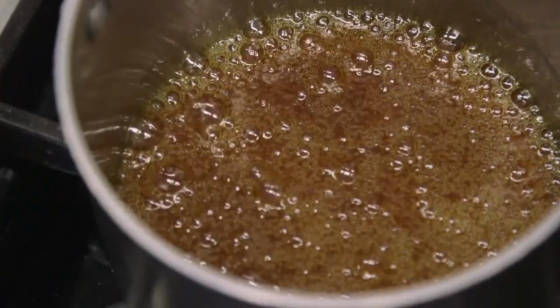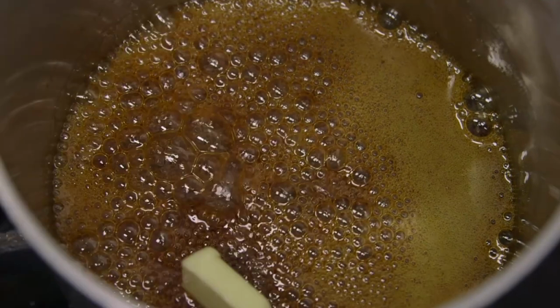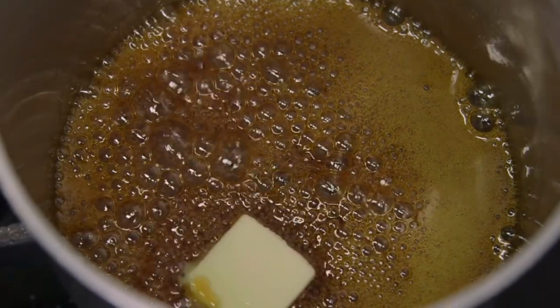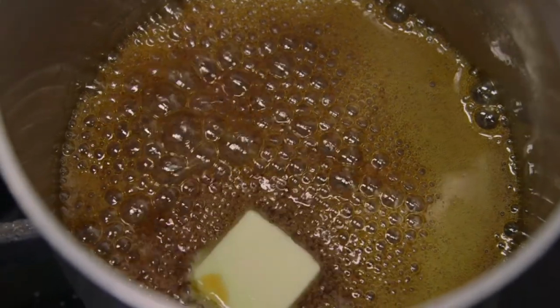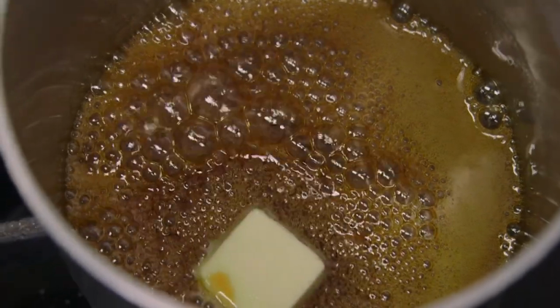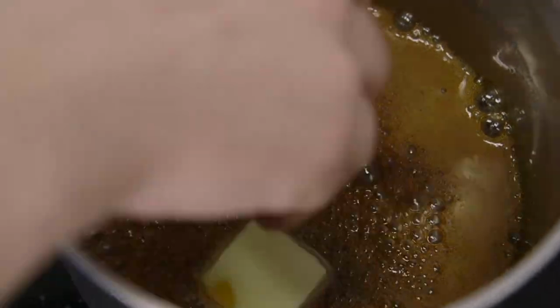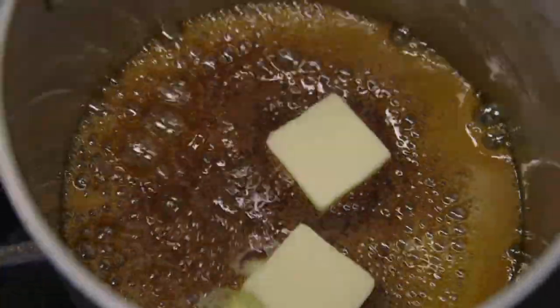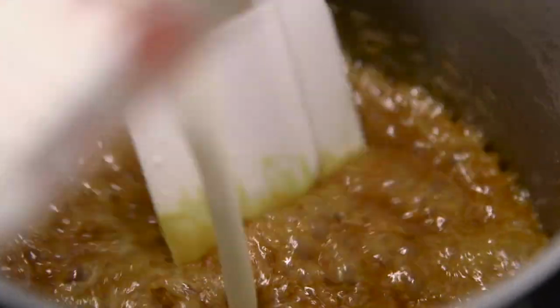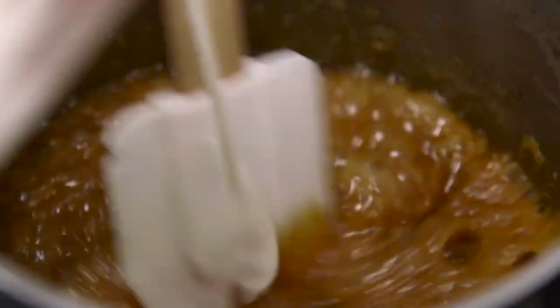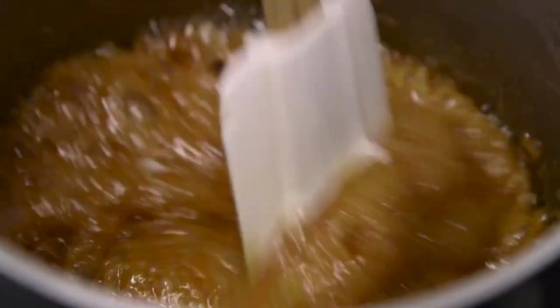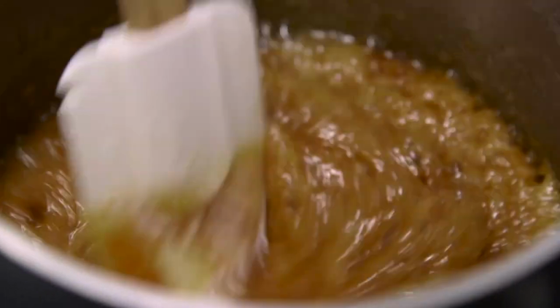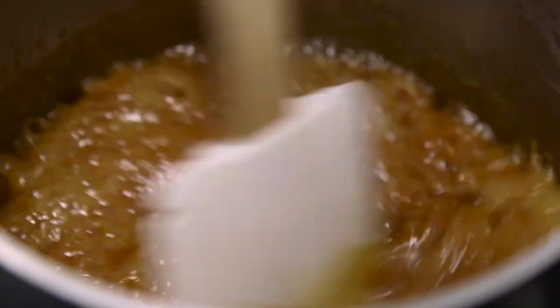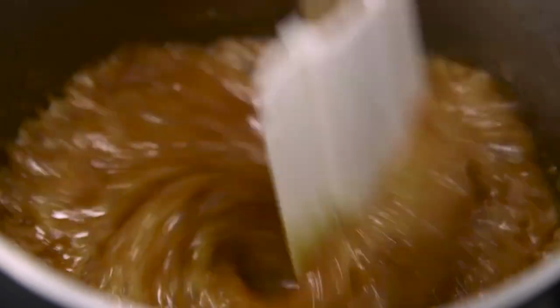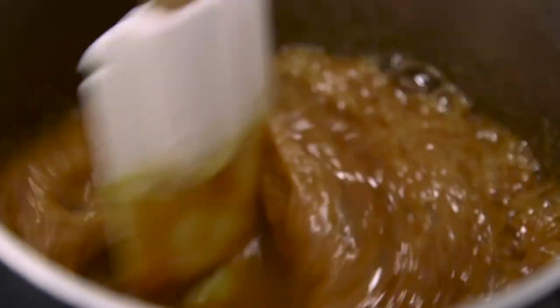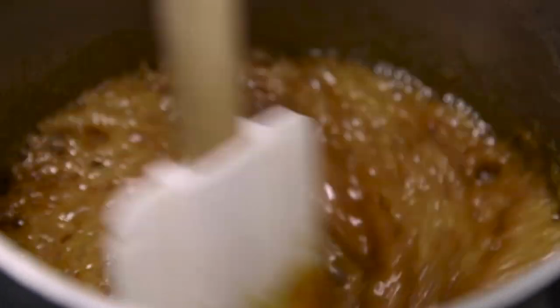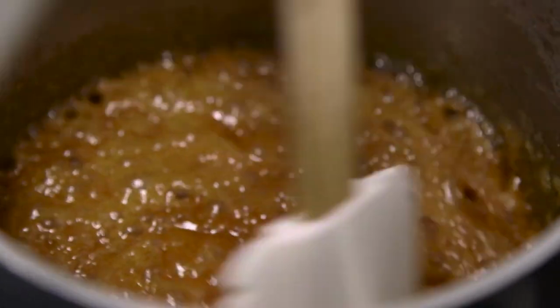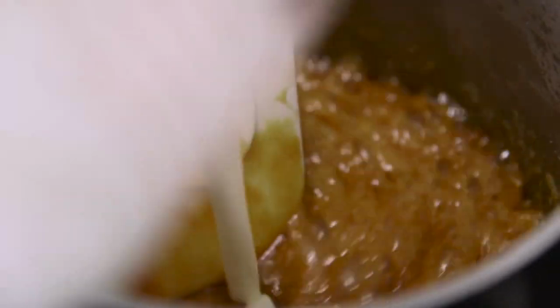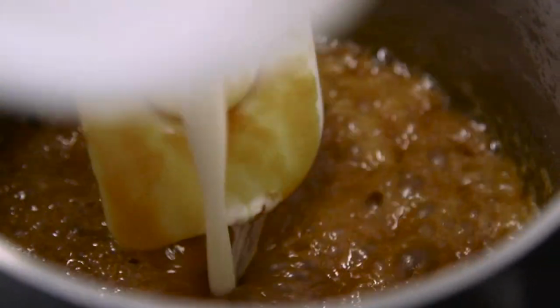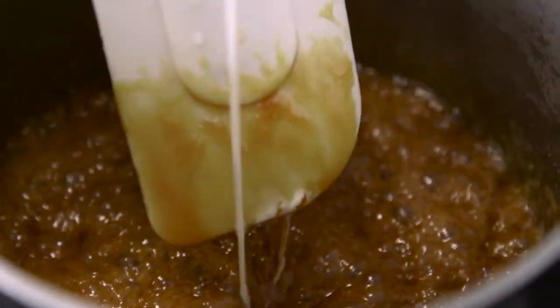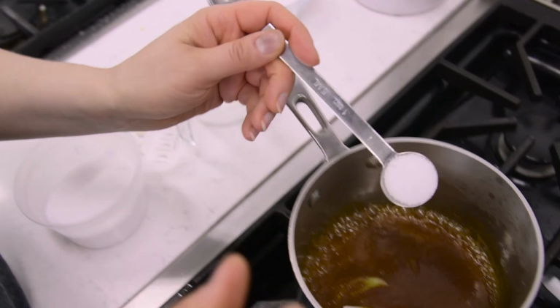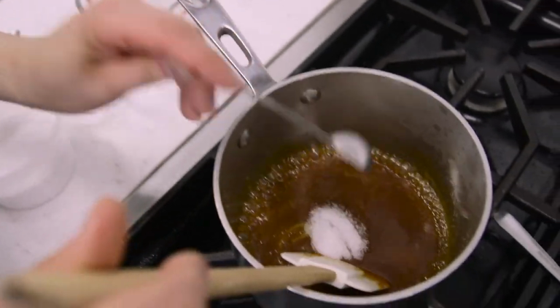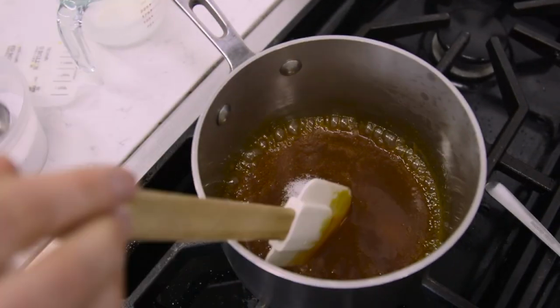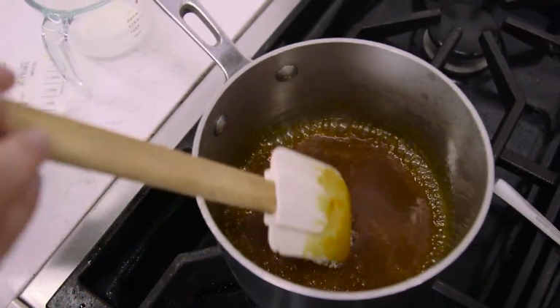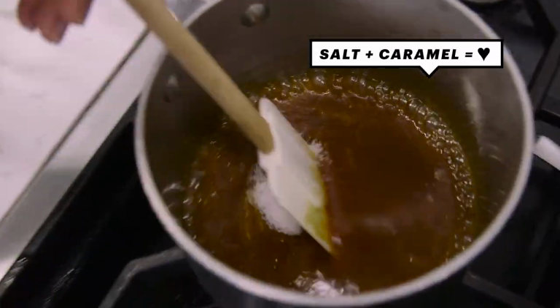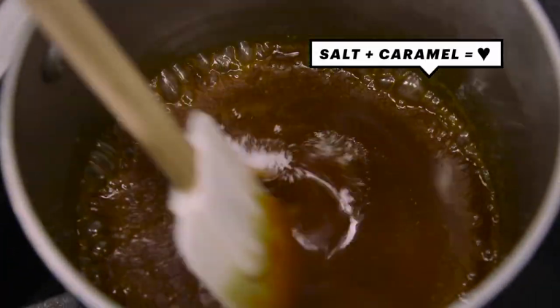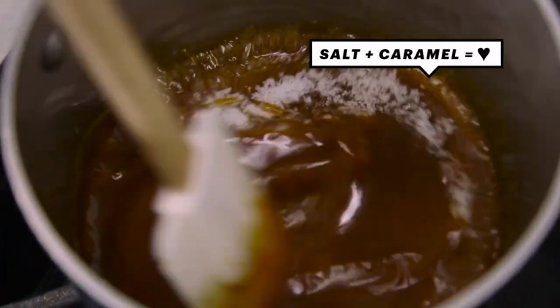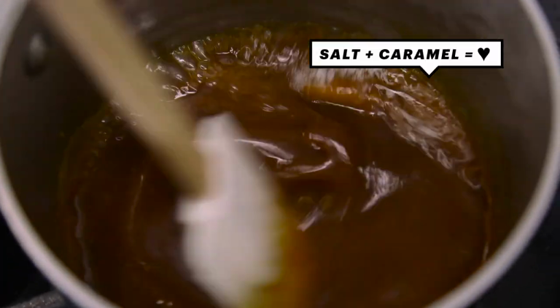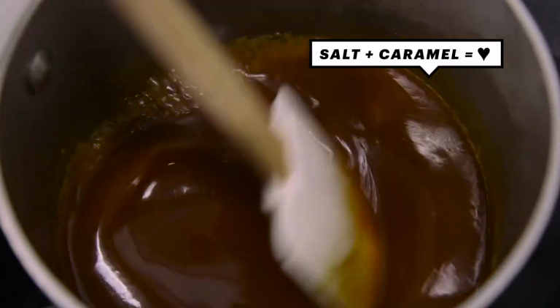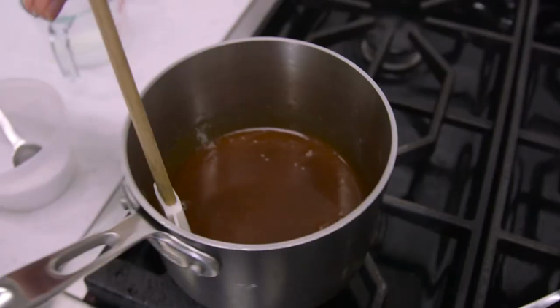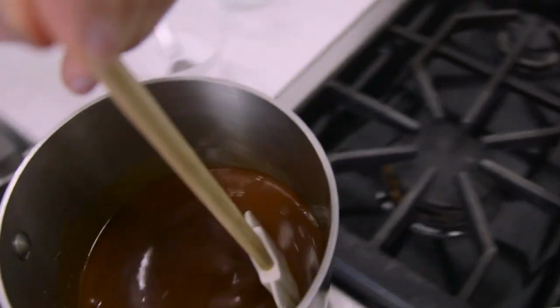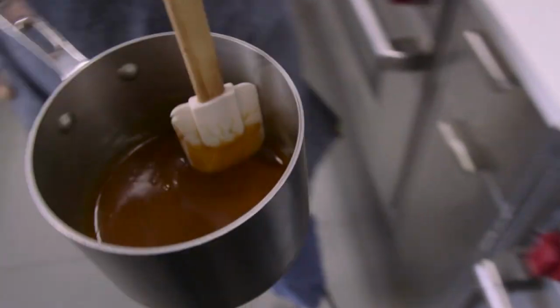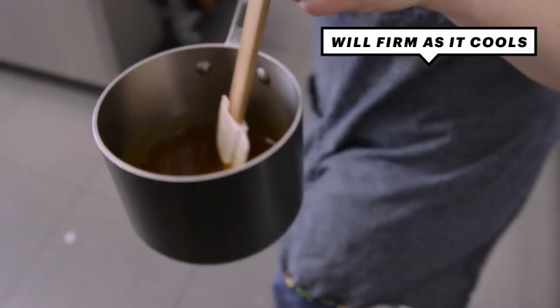I'm gonna go ahead and add the butter now, then reduce the heat. You wanna add the cream slowly and just stir with a spatula until it's nice and smooth. The last ingredient is a very generous amount of kosher salt — this is a teaspoon — and I think we are ready to take it off the heat.